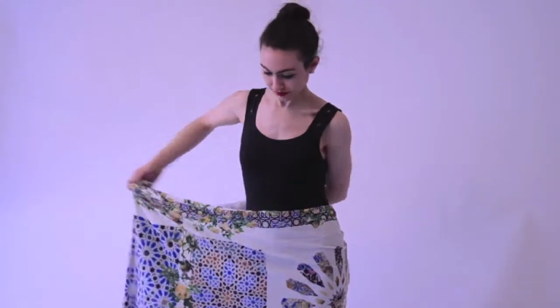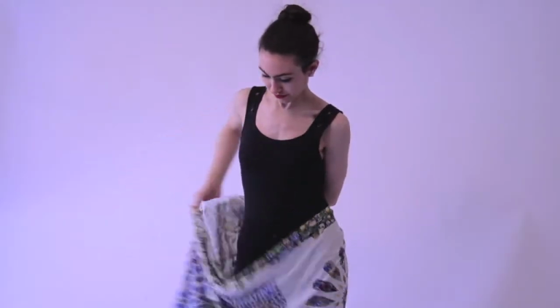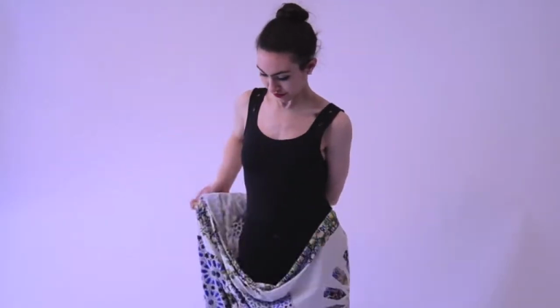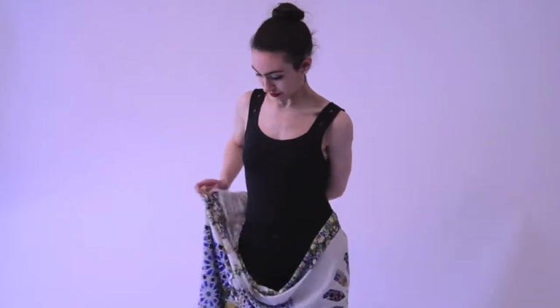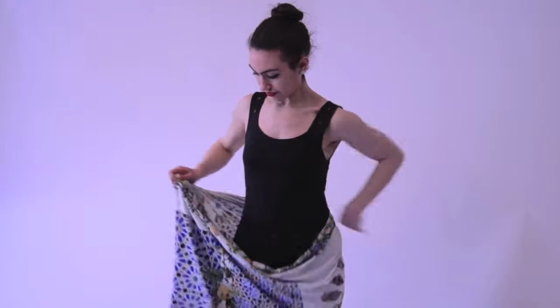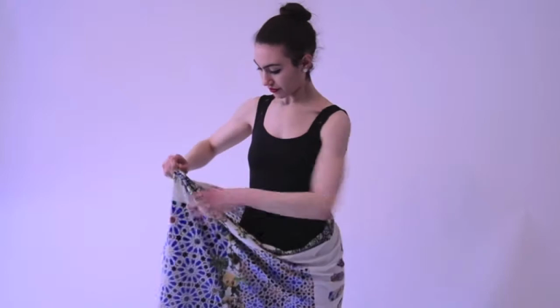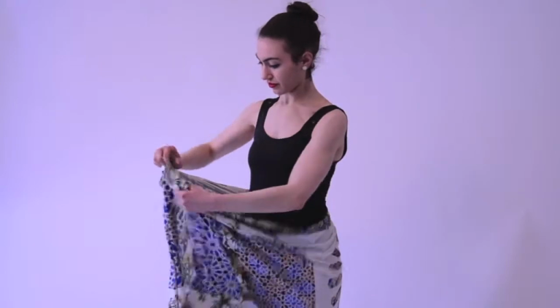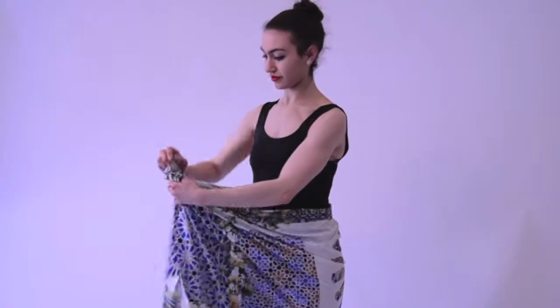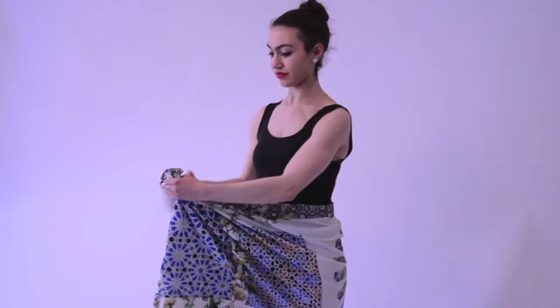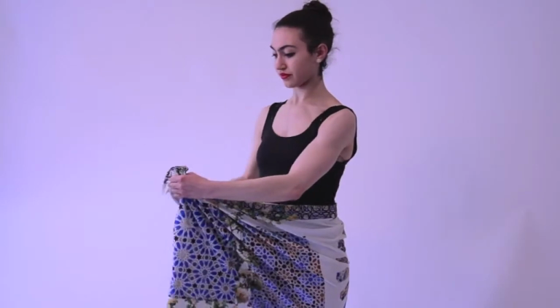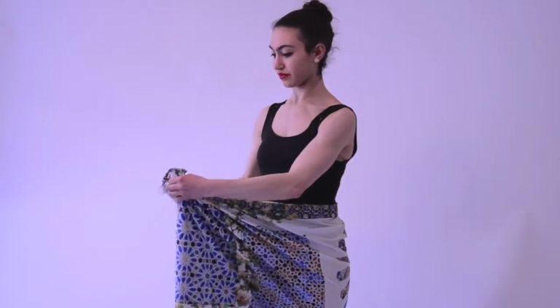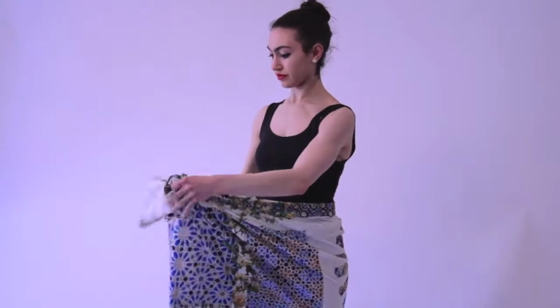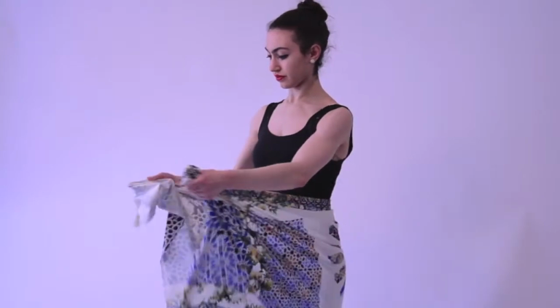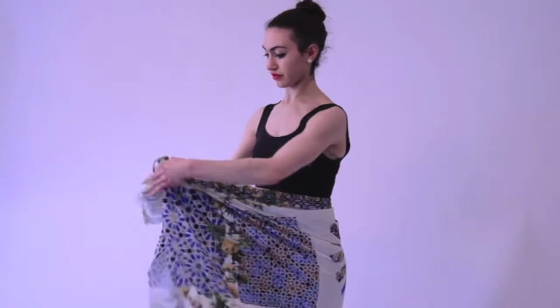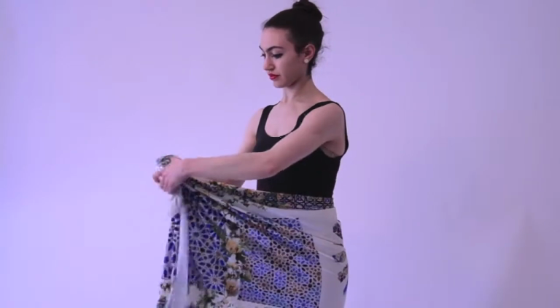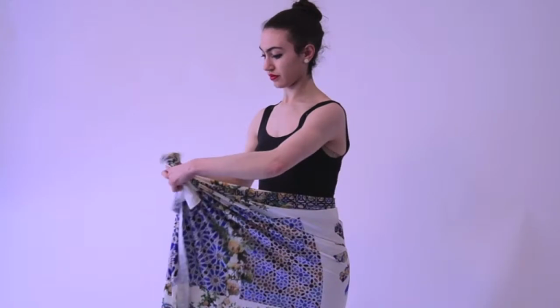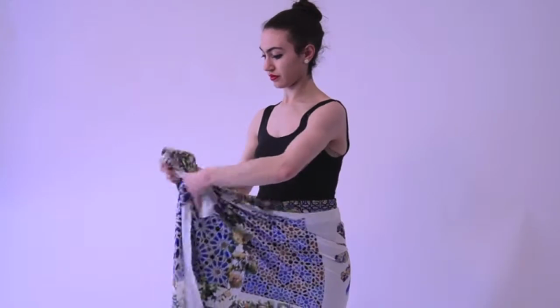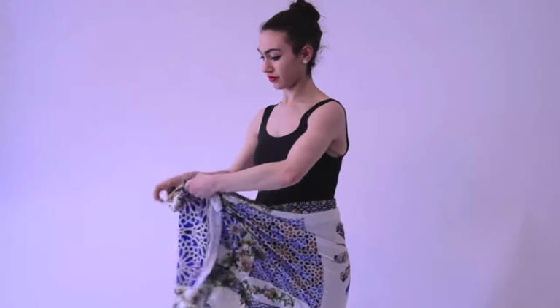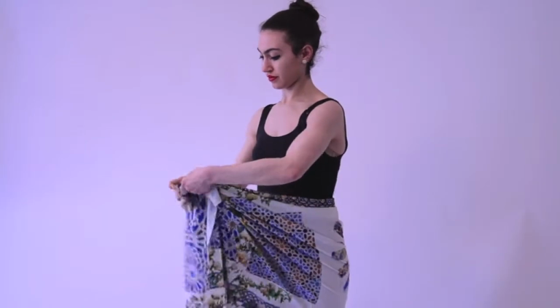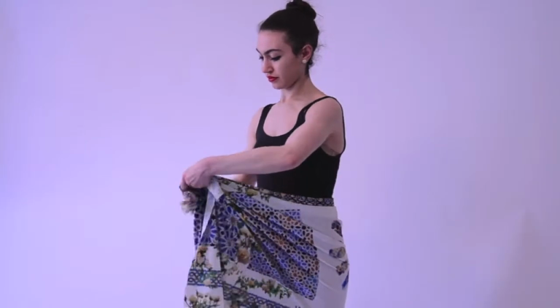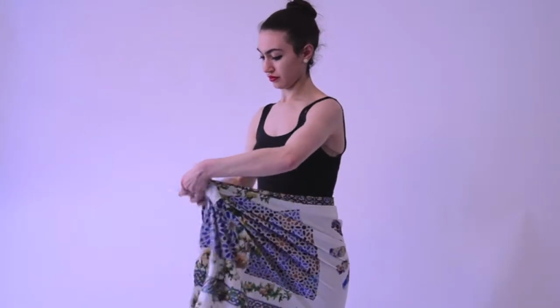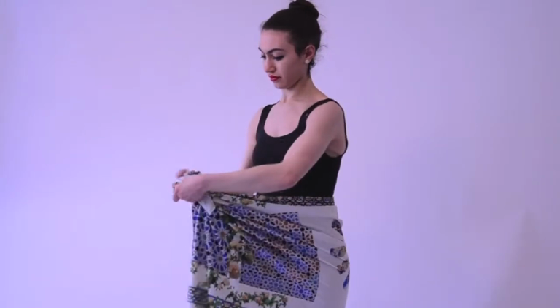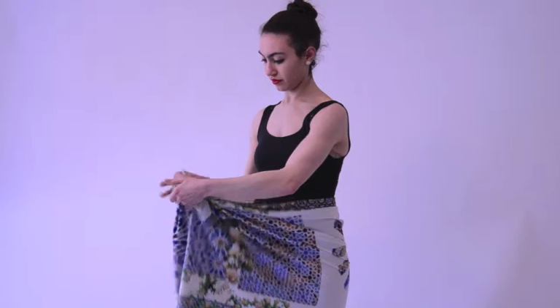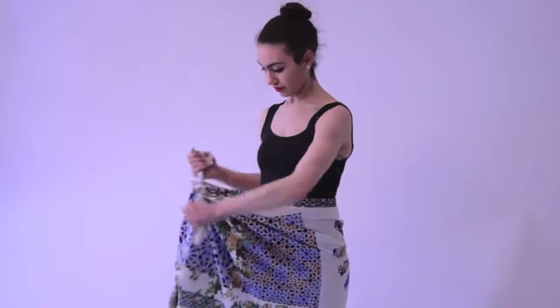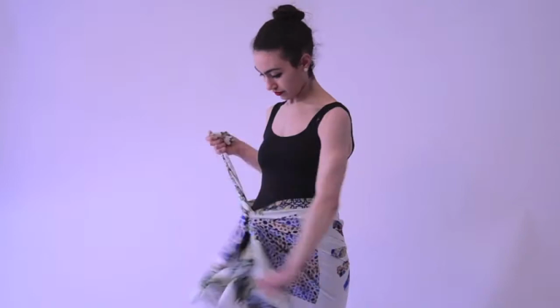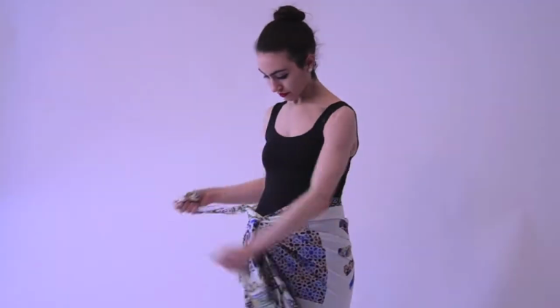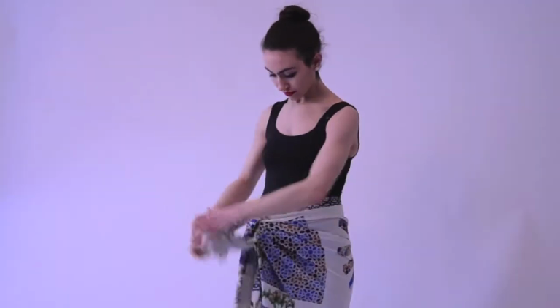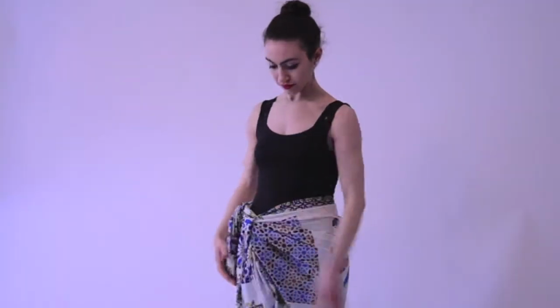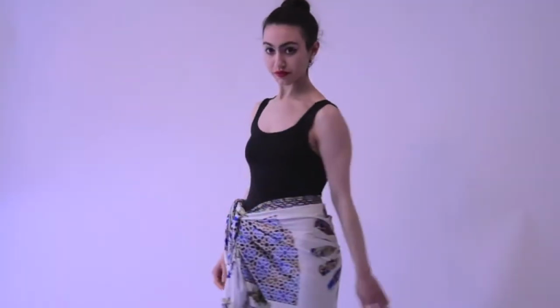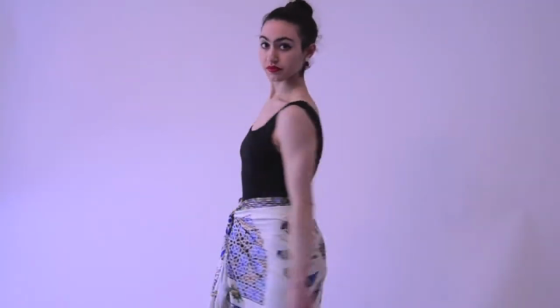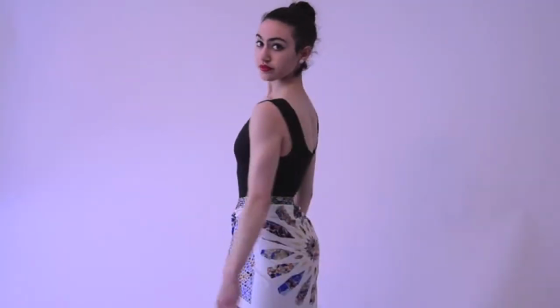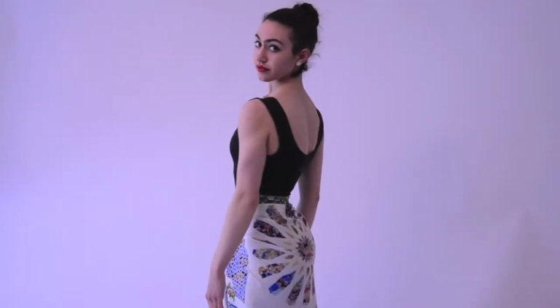The first way is wearing it as a sarong. She brings it around her waist and ties it around her hip. This is perfect for the beach.